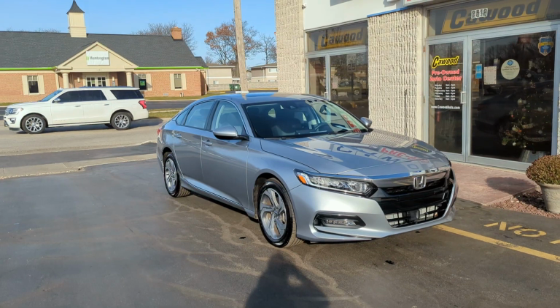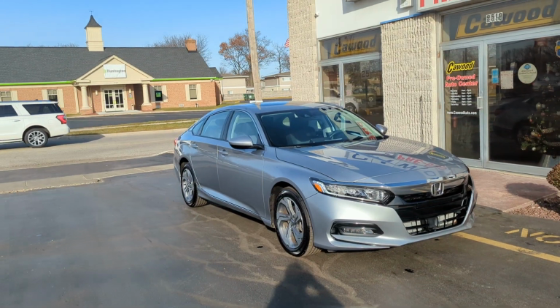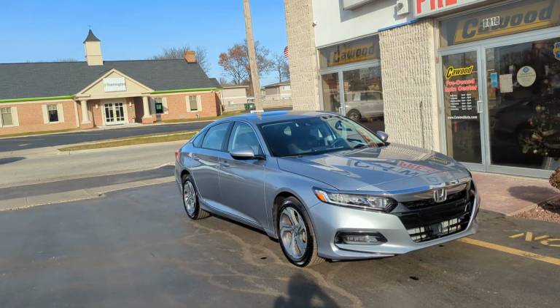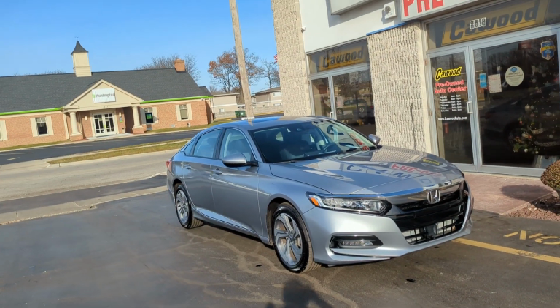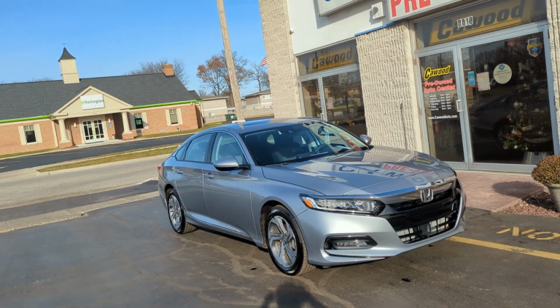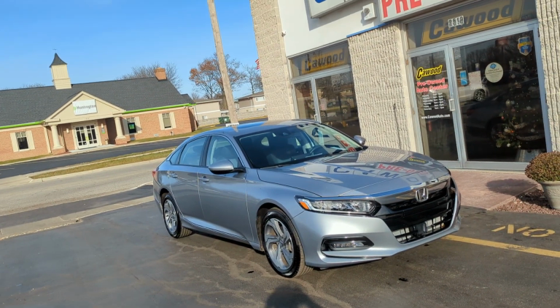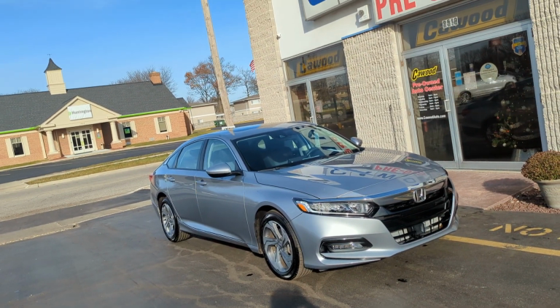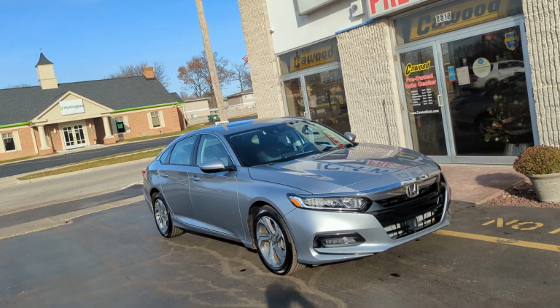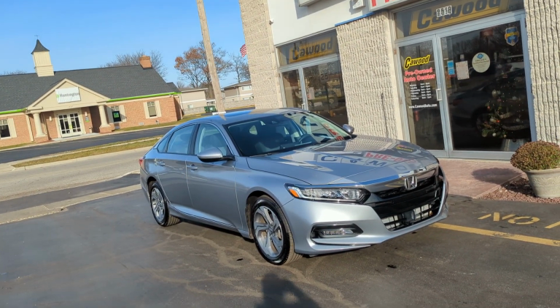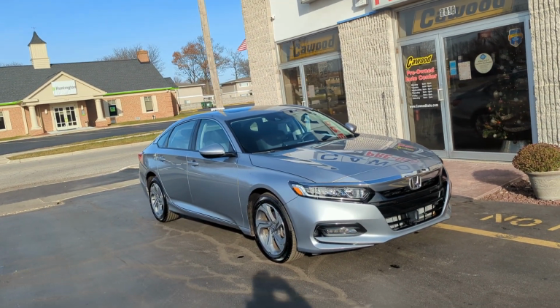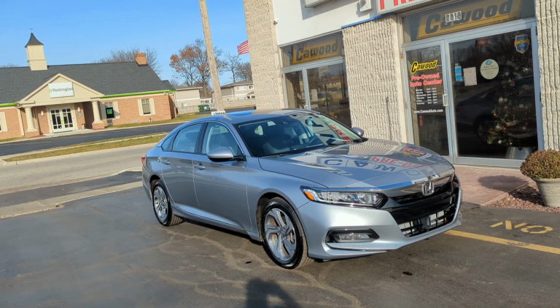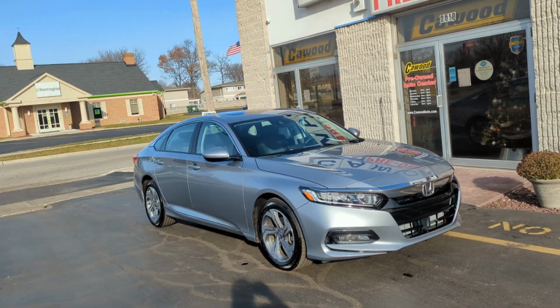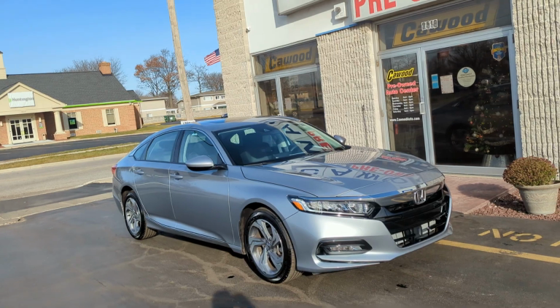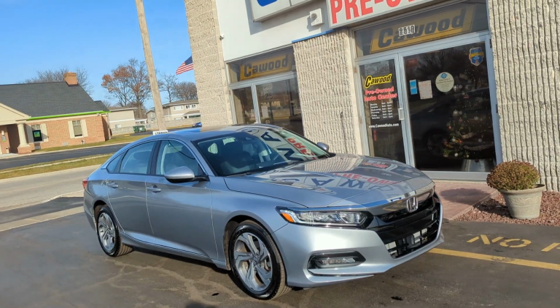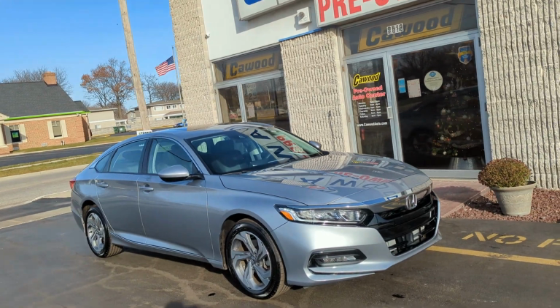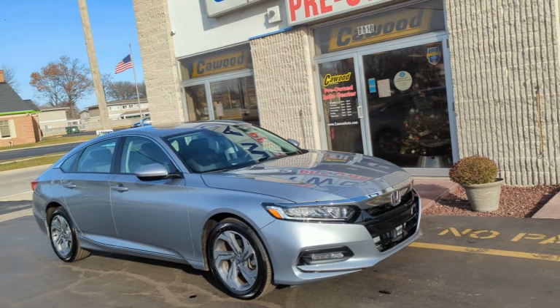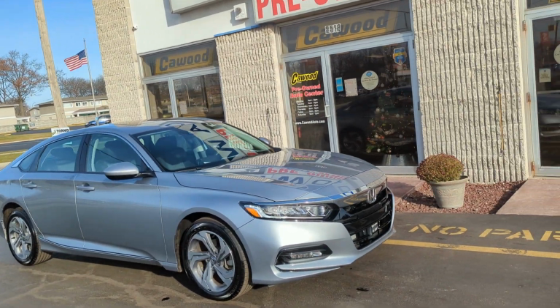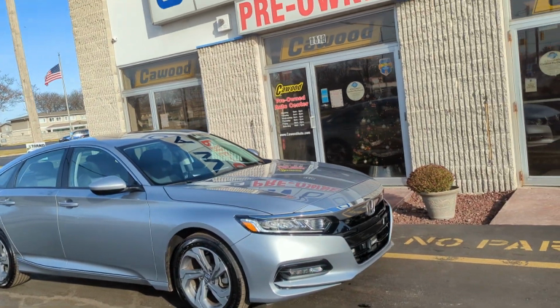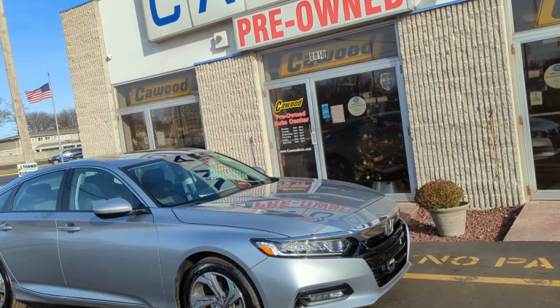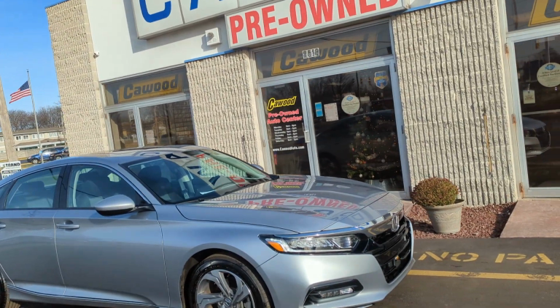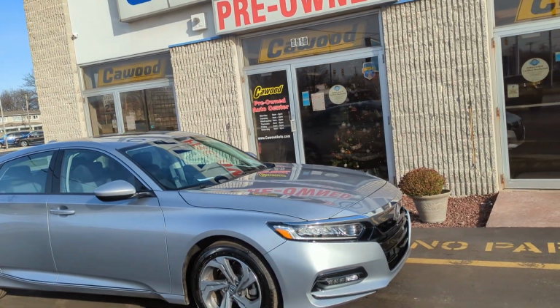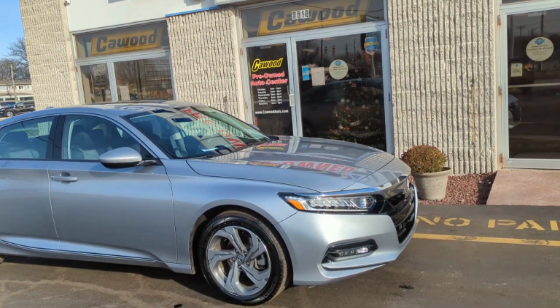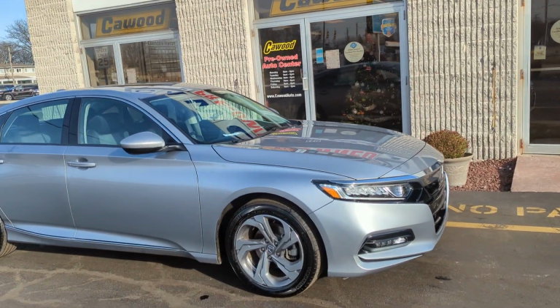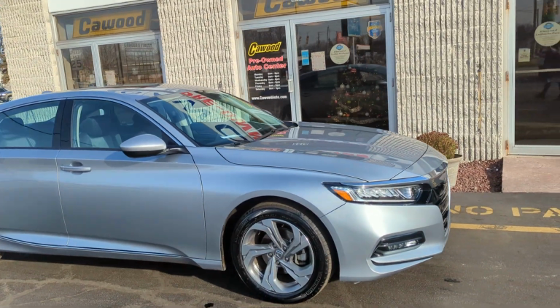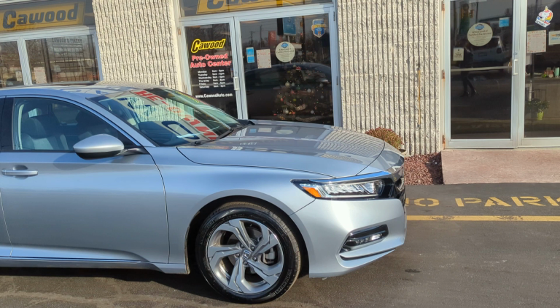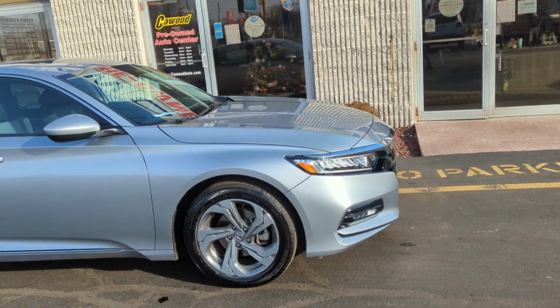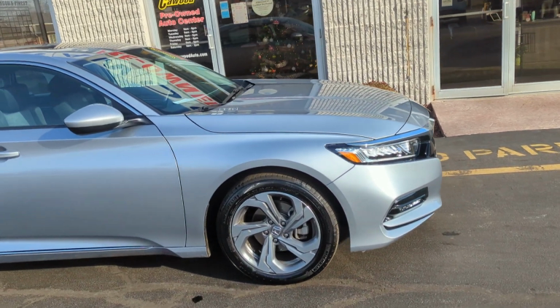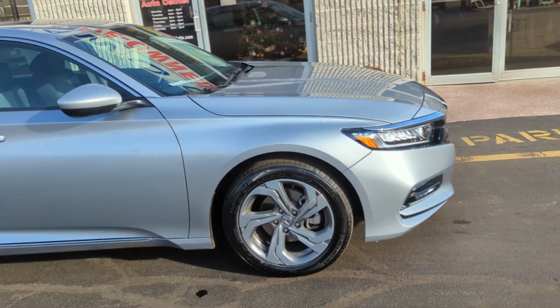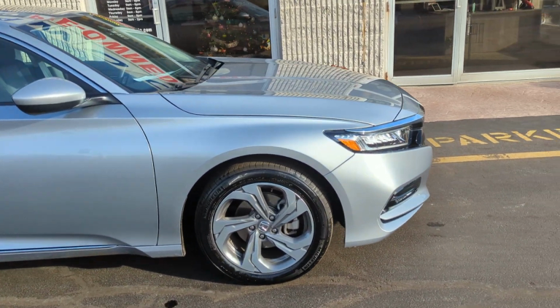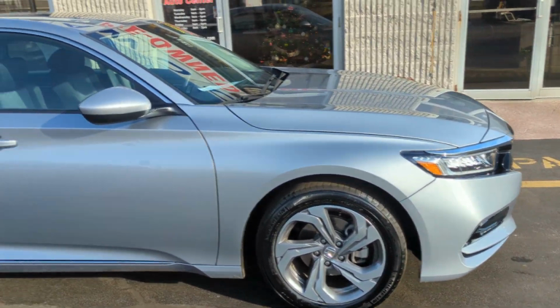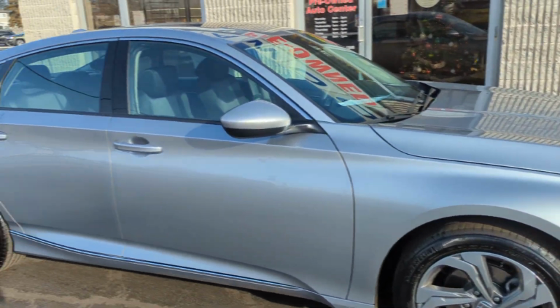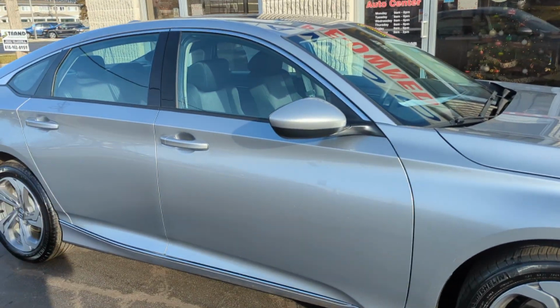Hi everyone, this is Brooke here with Kaywood Auto in Port Huron, Michigan. Today I'm here showing you our 2020 Honda Accord. This is an EX trim, and this is what they call lunar silver in color.